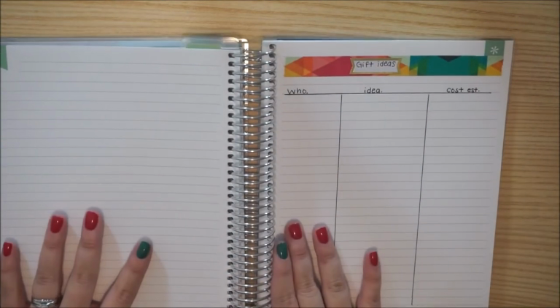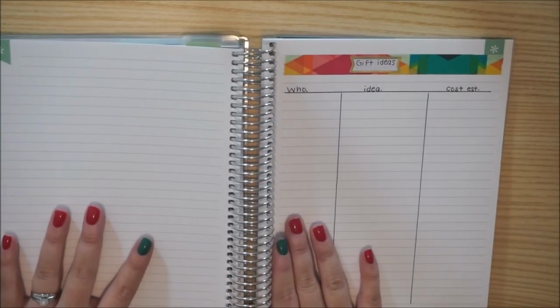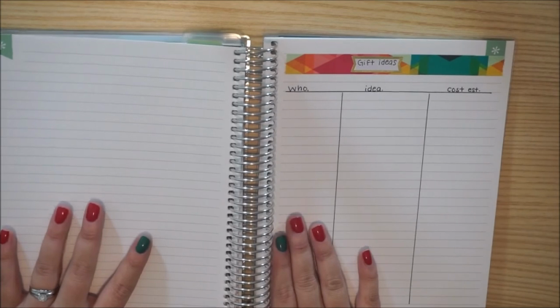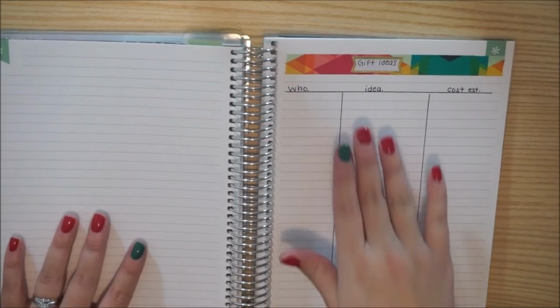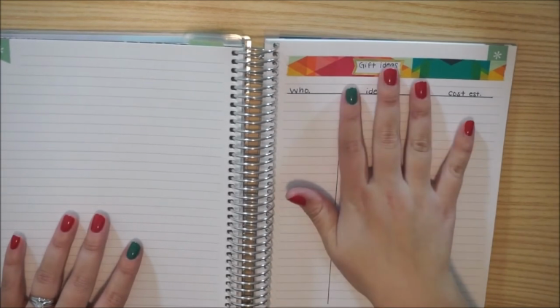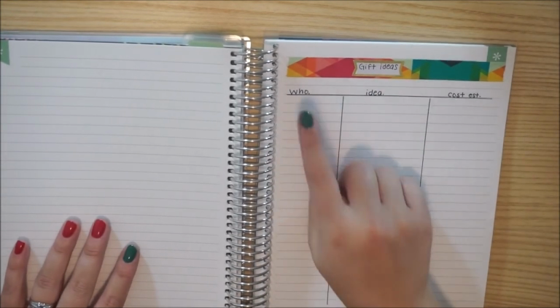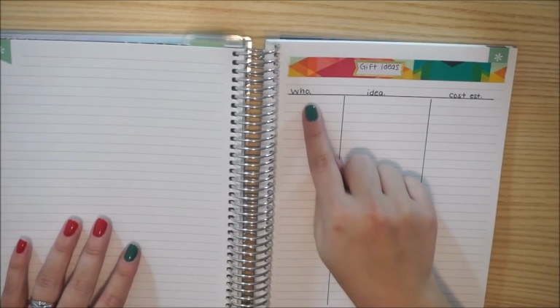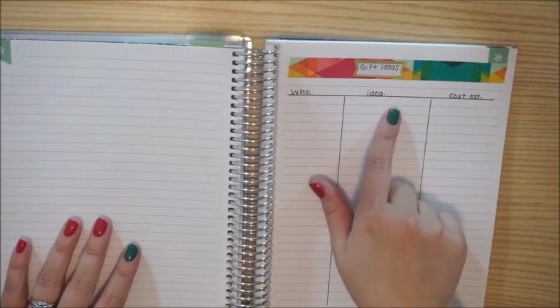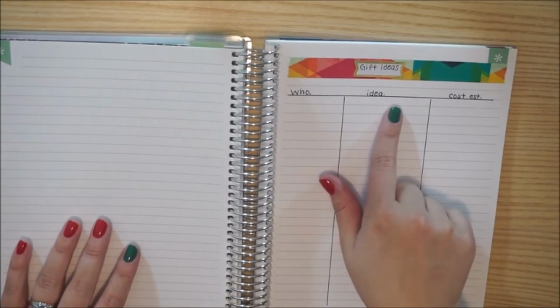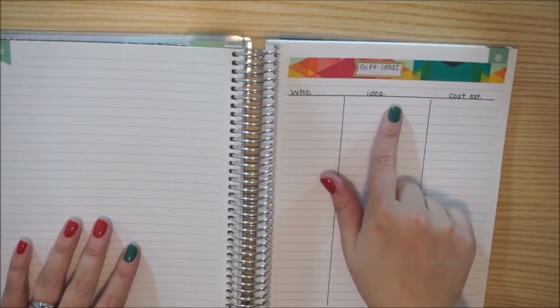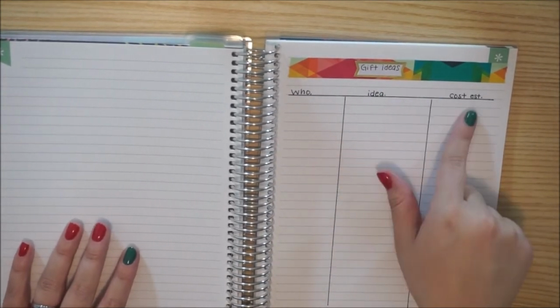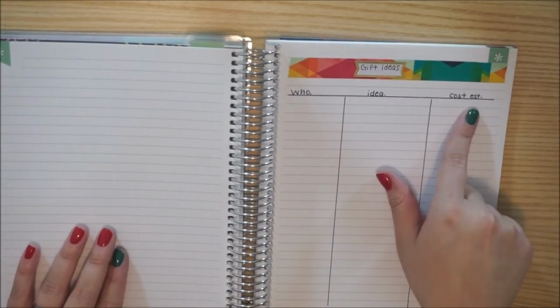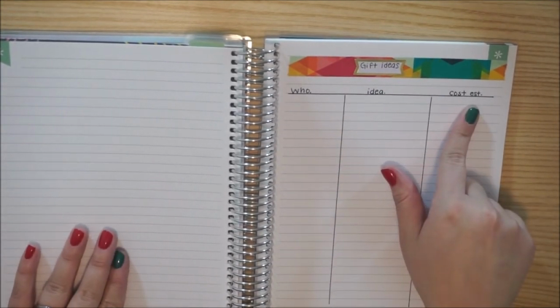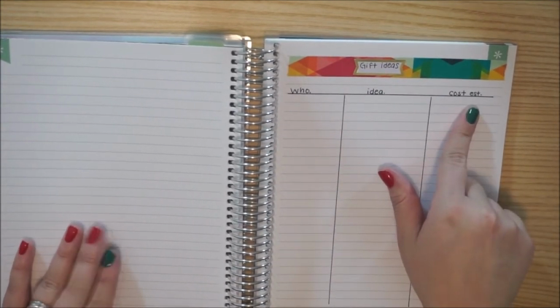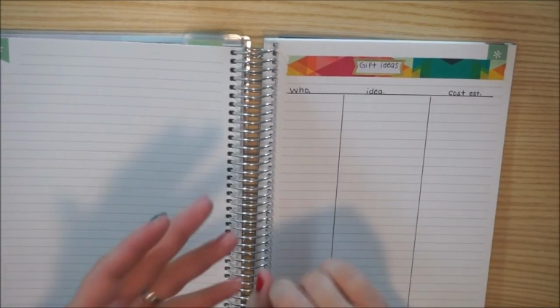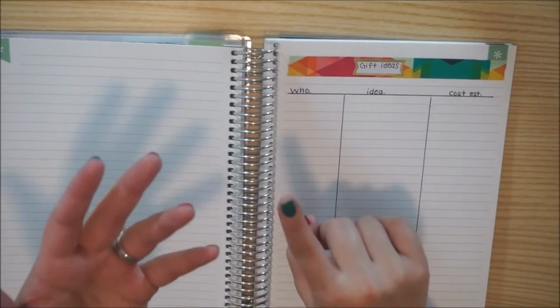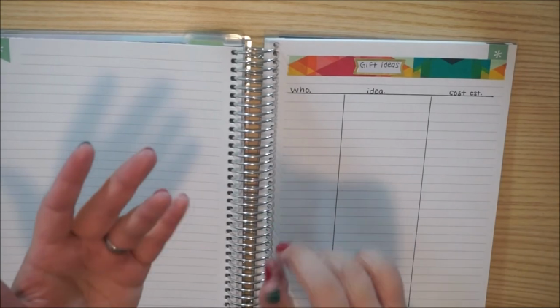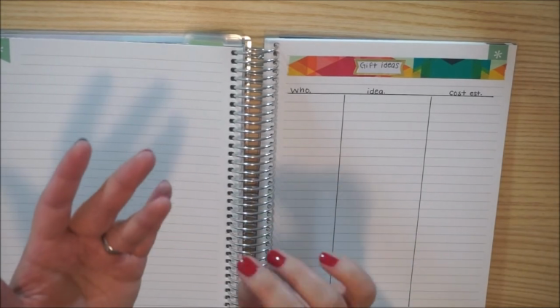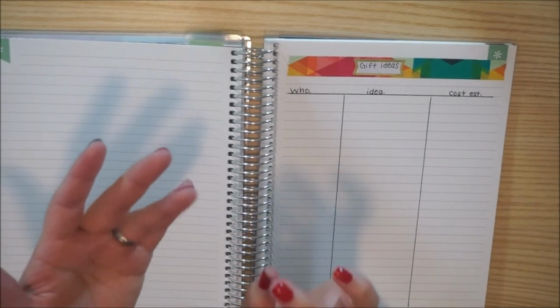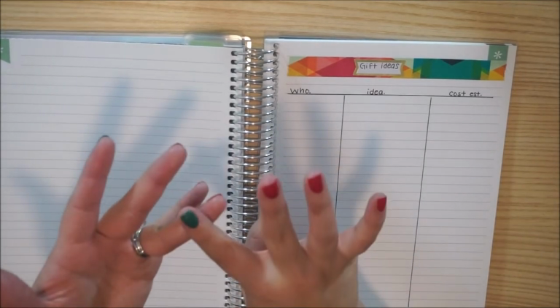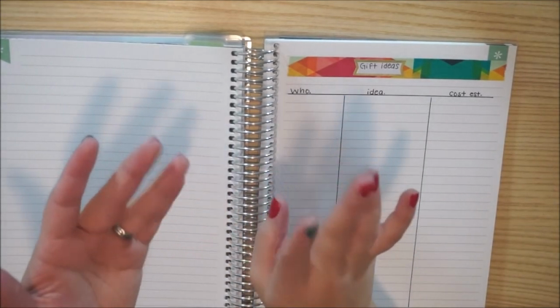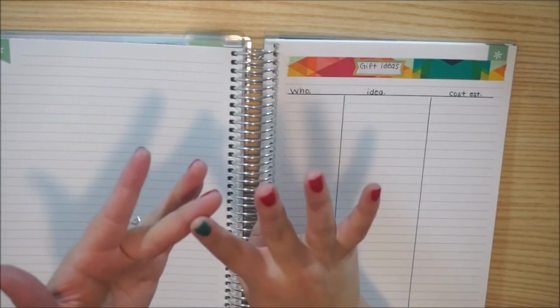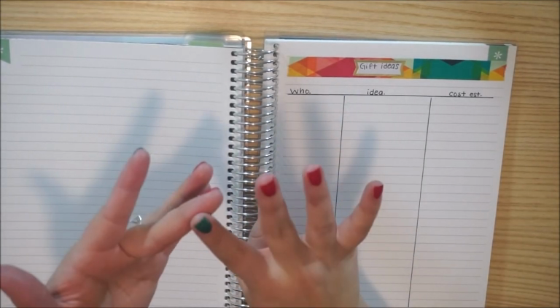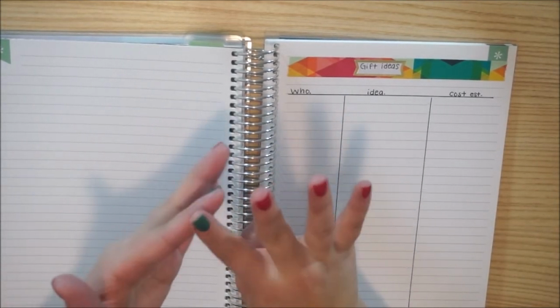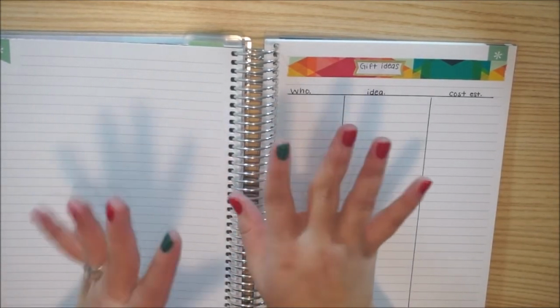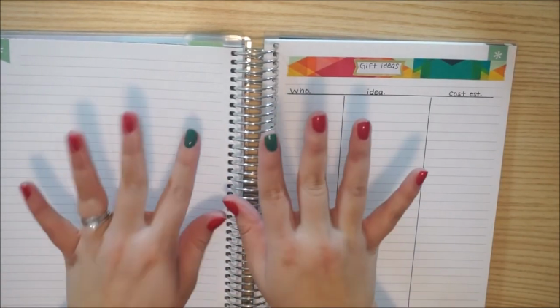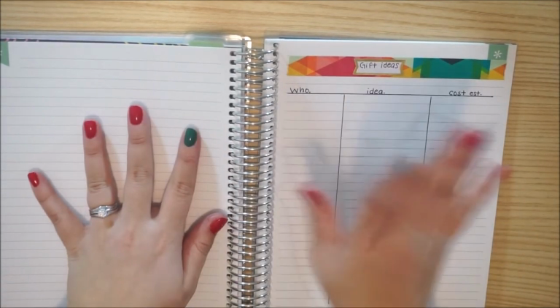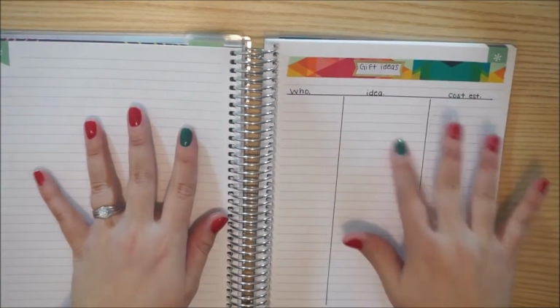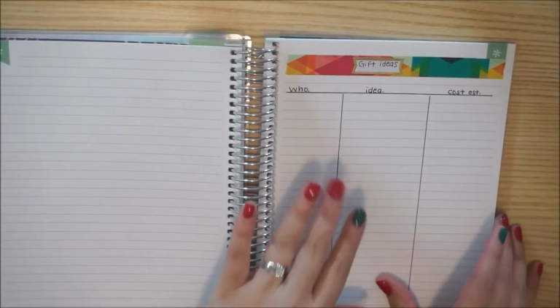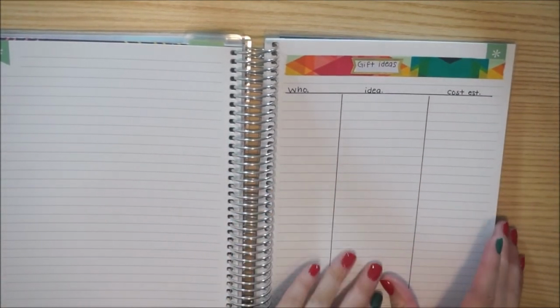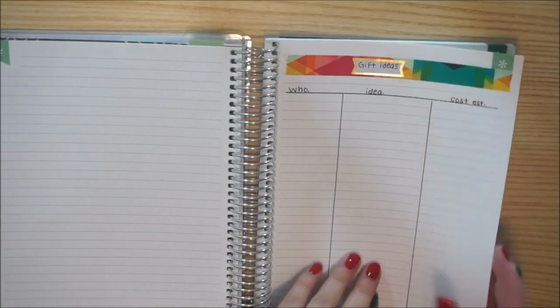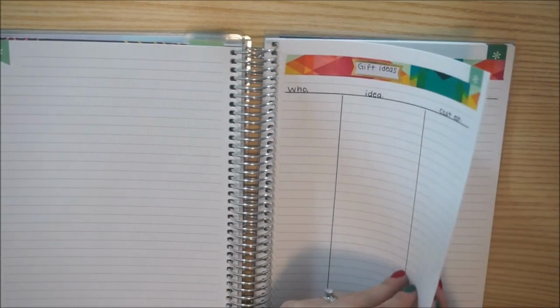Here I have a gift idea log — who, what the idea is, and the estimated cost. It's going to be for Christmas, birthdays, anniversaries, random gifts, things like that. I will go ahead and keep track throughout the year here.